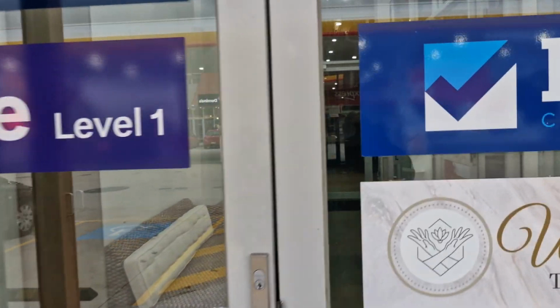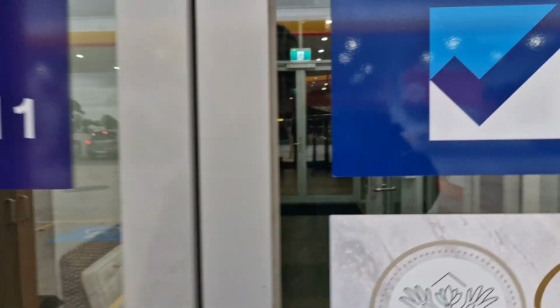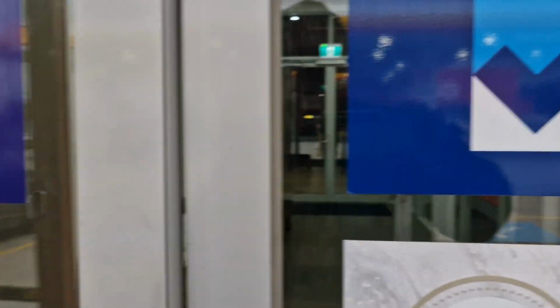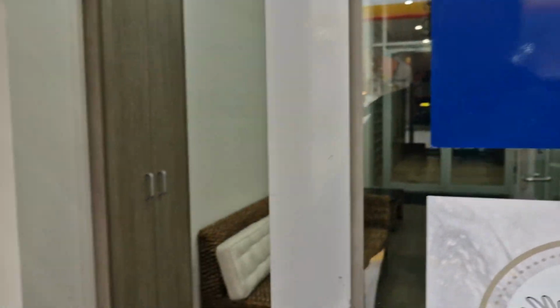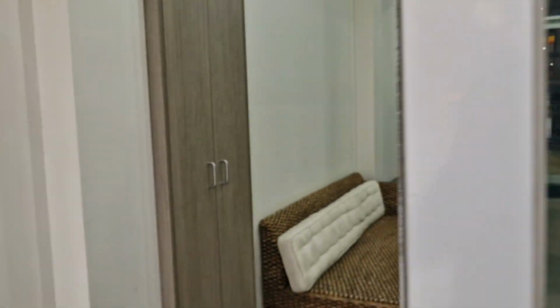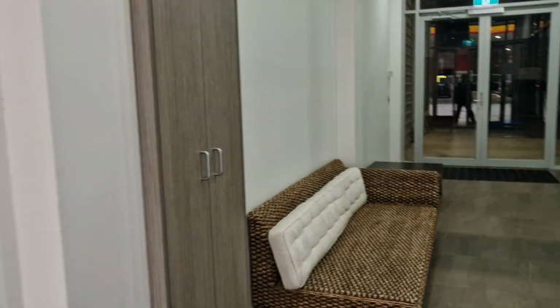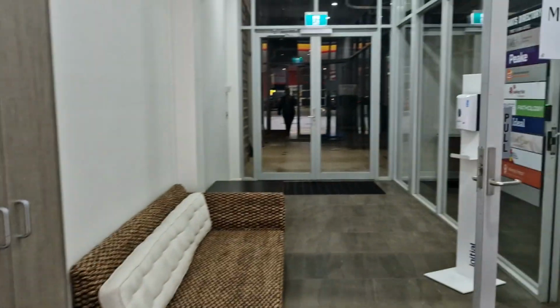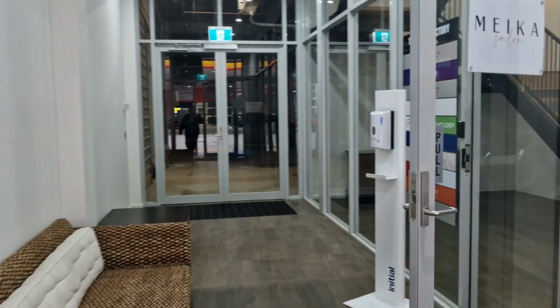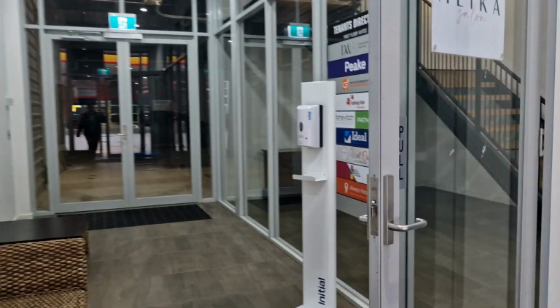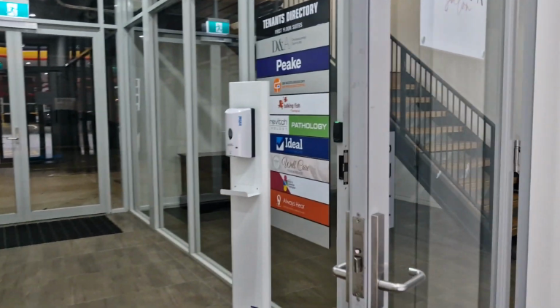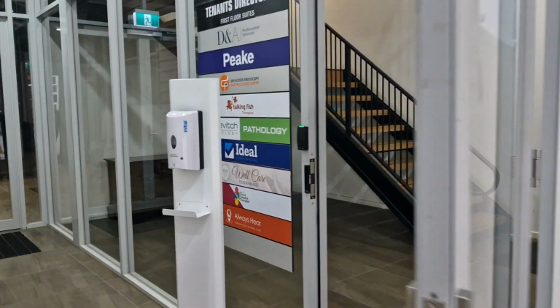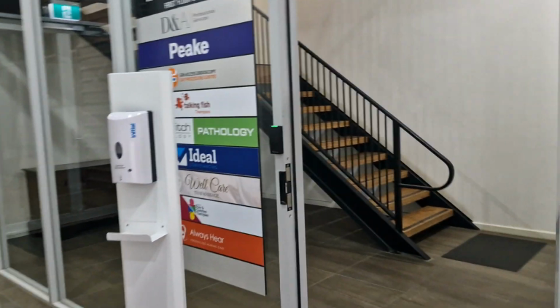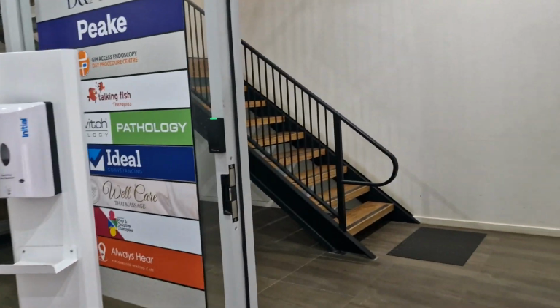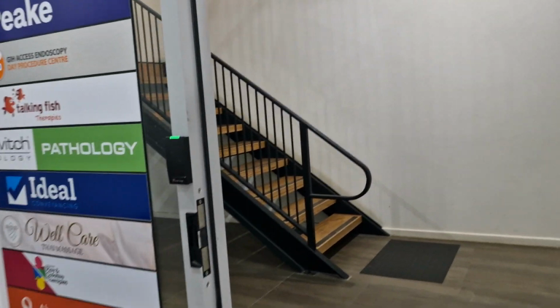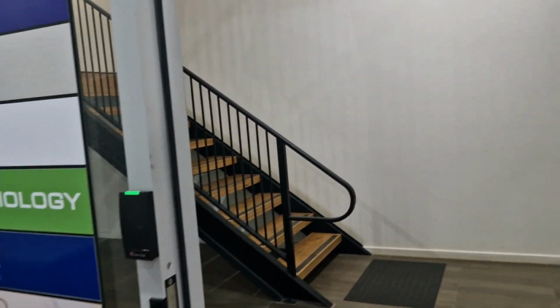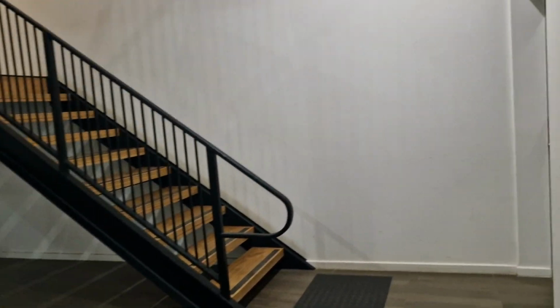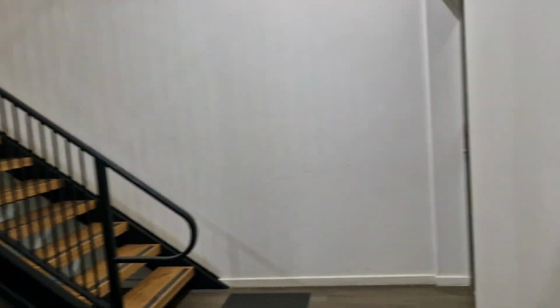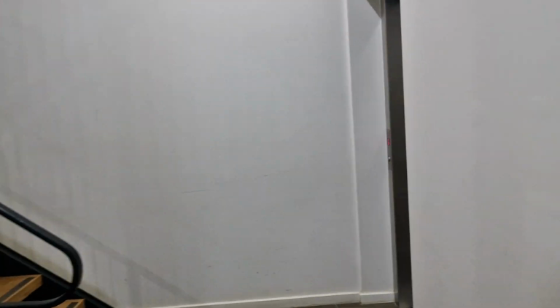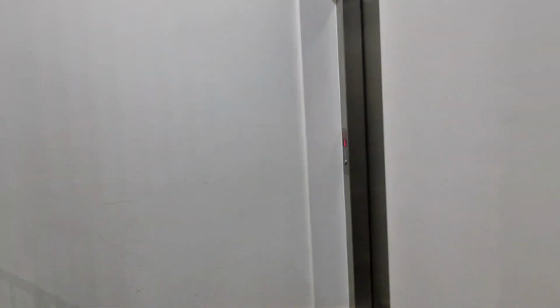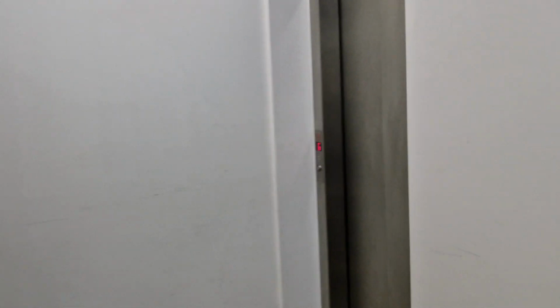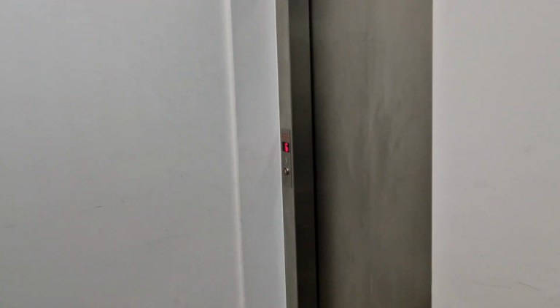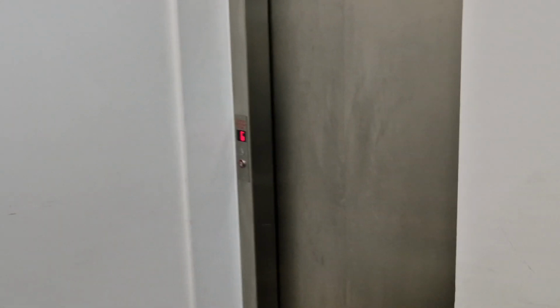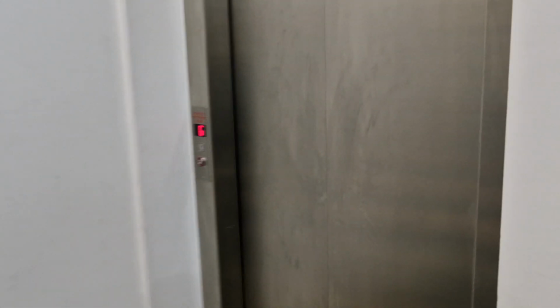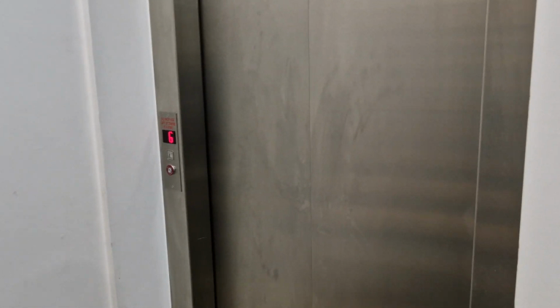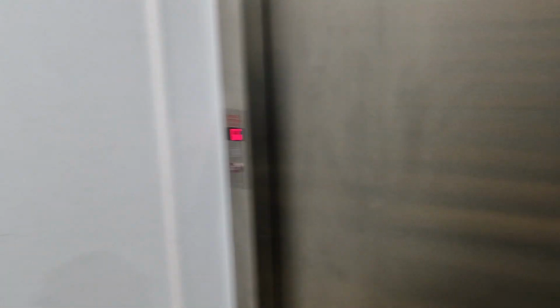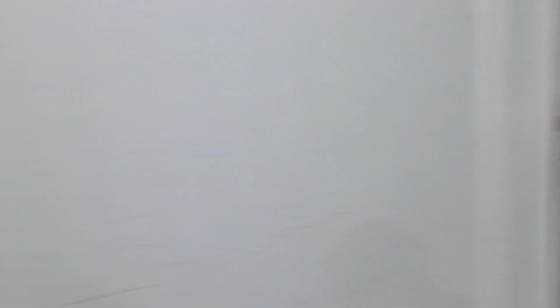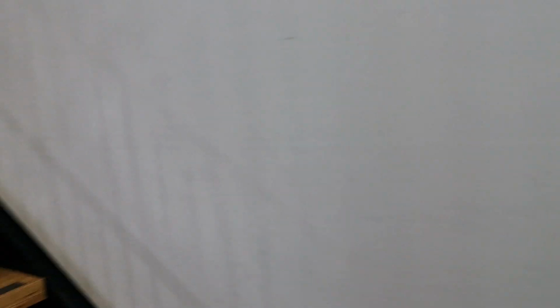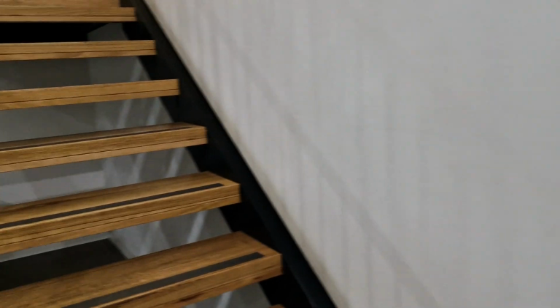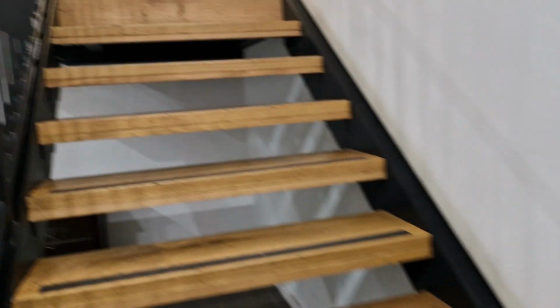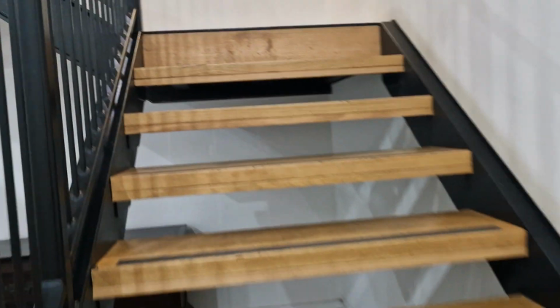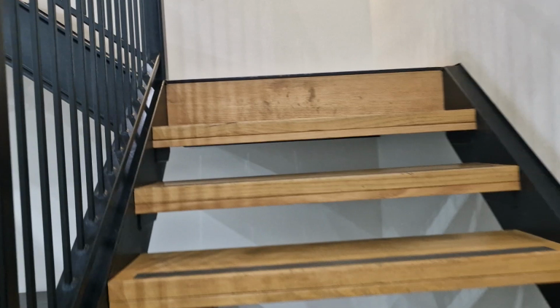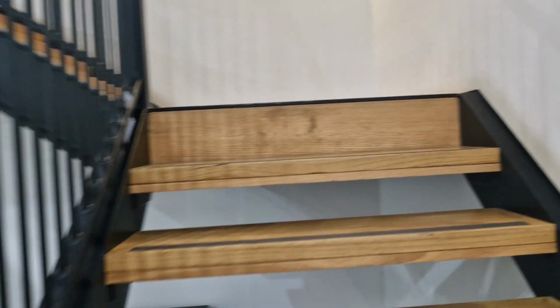So we're going to come on in and take the stairs or the lift on the right. Here's the stairs, but if you need to use a lift, there it is. I'm going to go up the stairs.